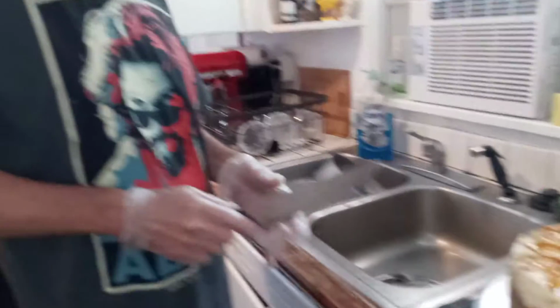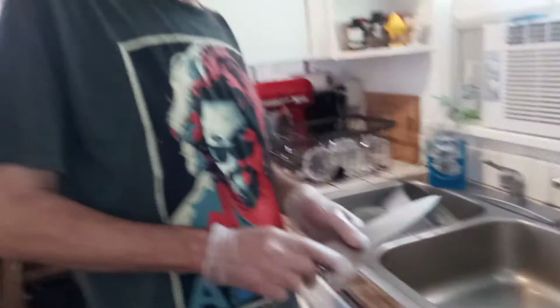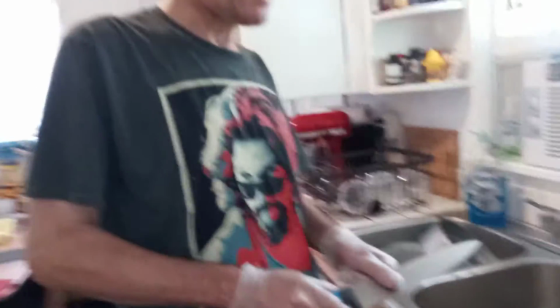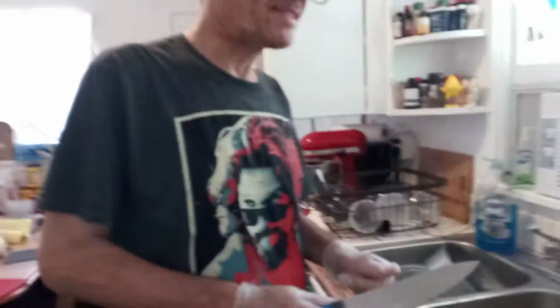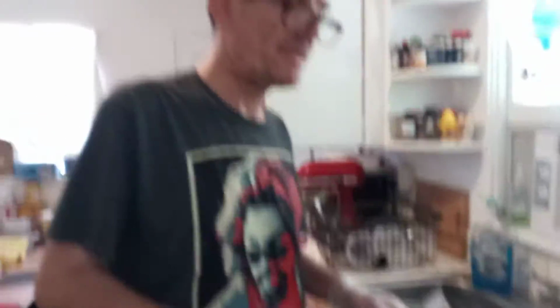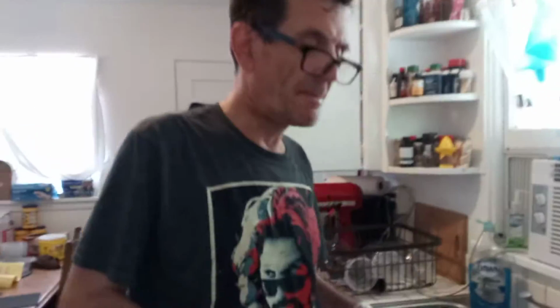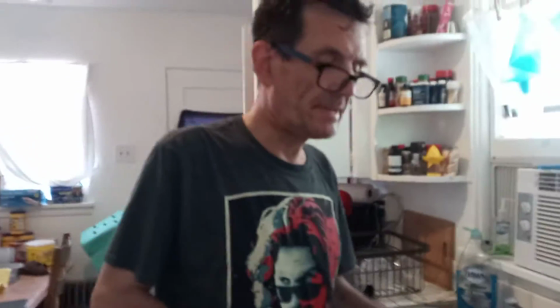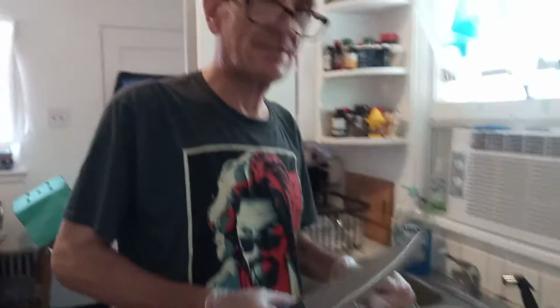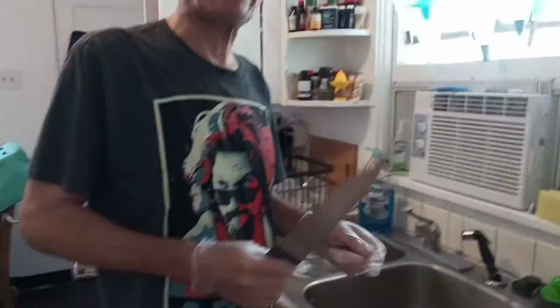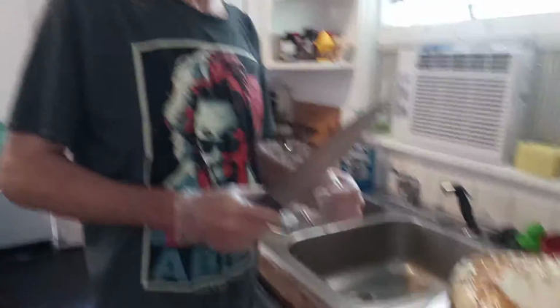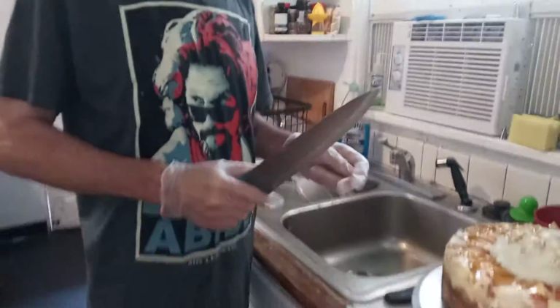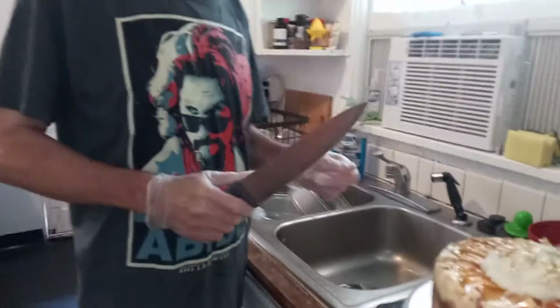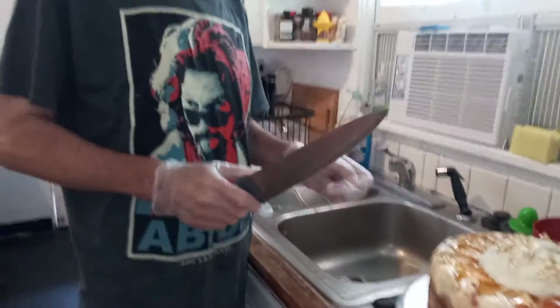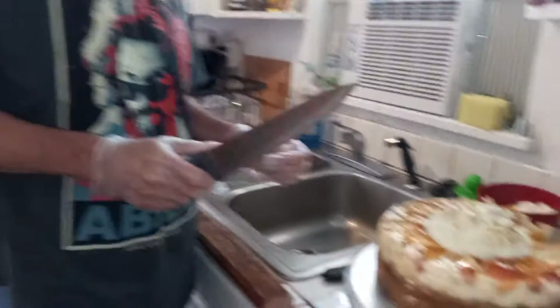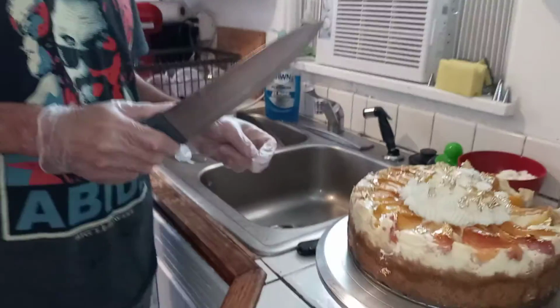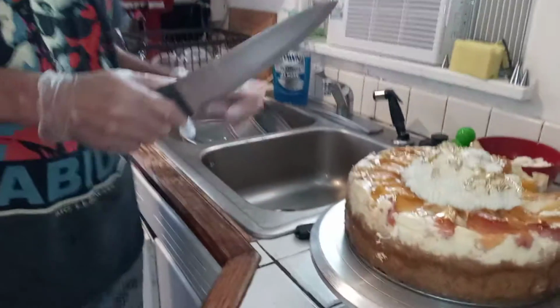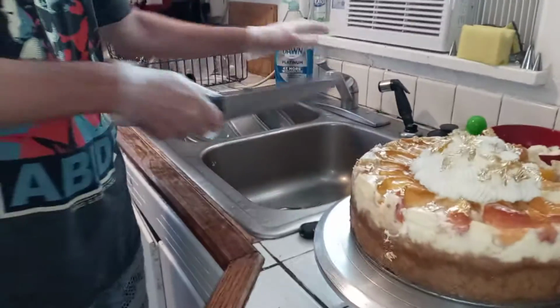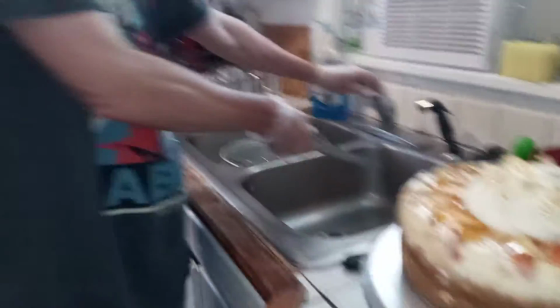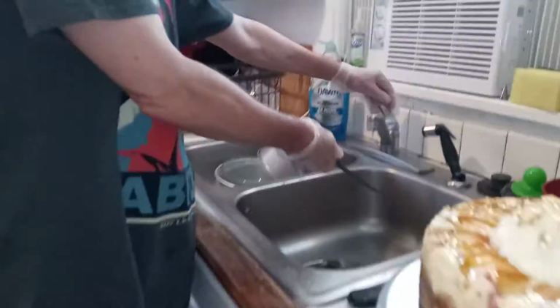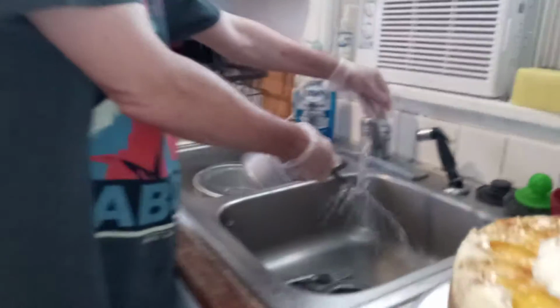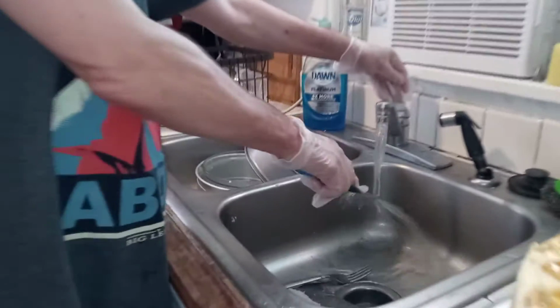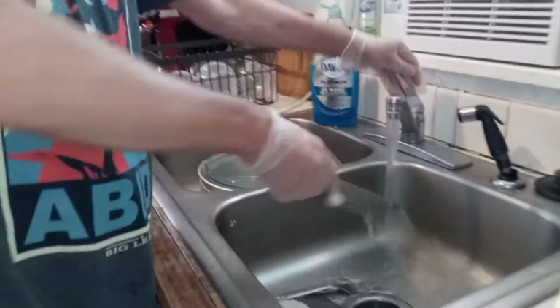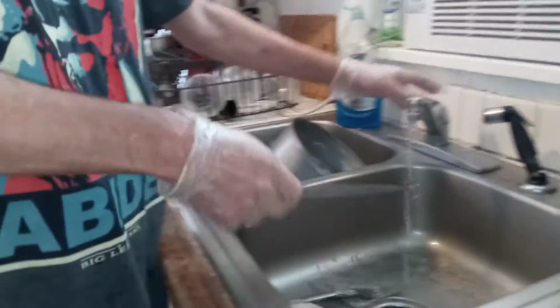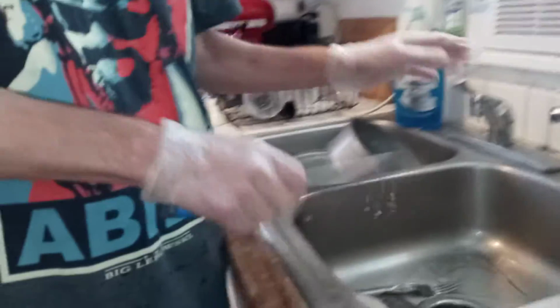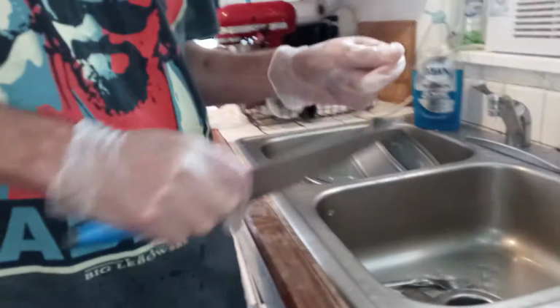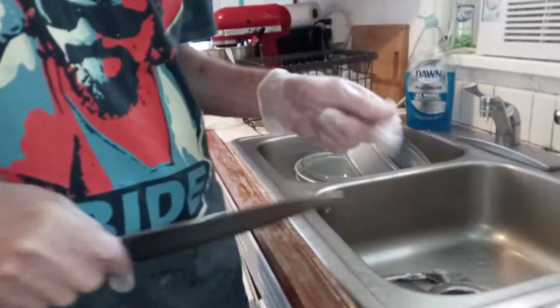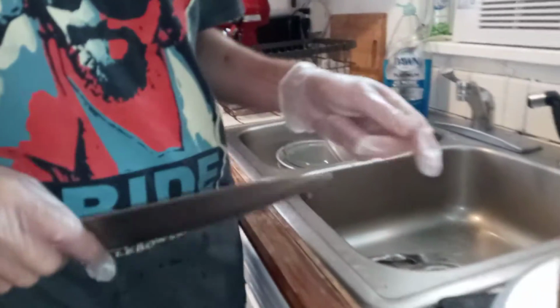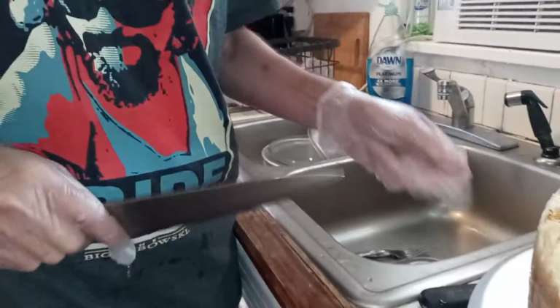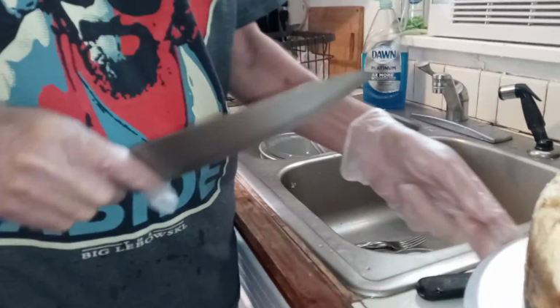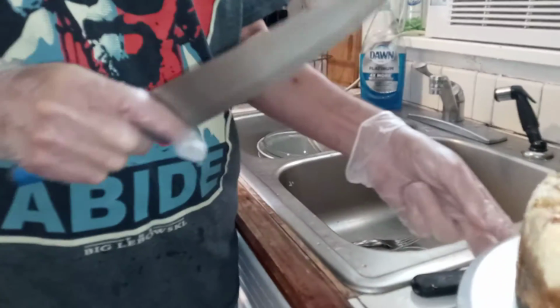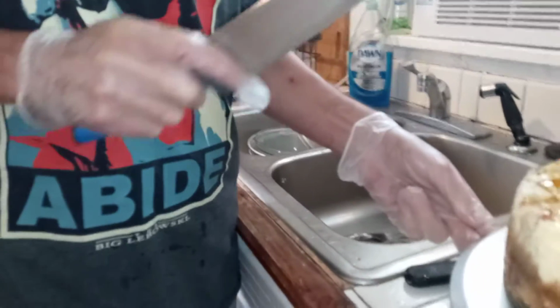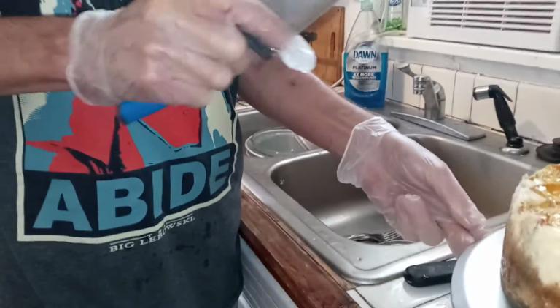I'm Thomas with Cheesecake by Thomas. I'm here to demonstrate how to cut a slice of cheesecake the proper way, or the way that I feel is probably the best way to cut a cheesecake.